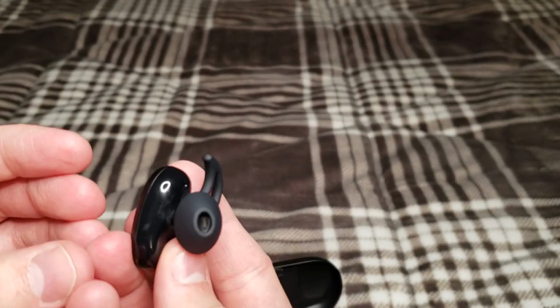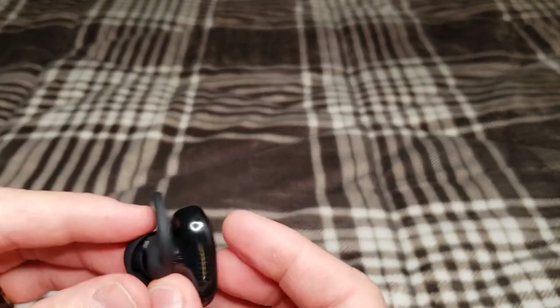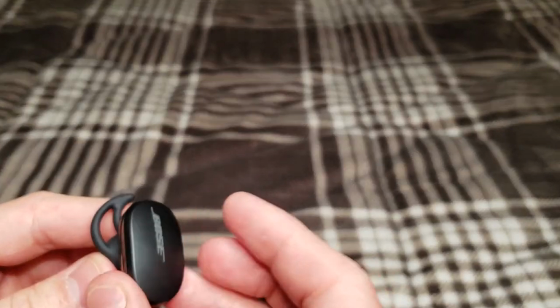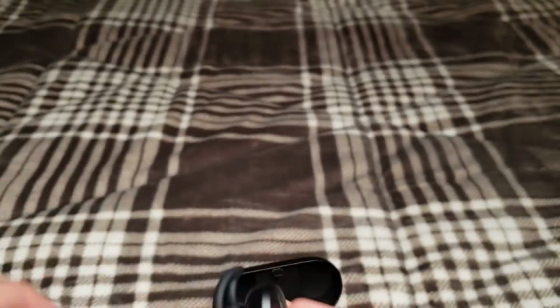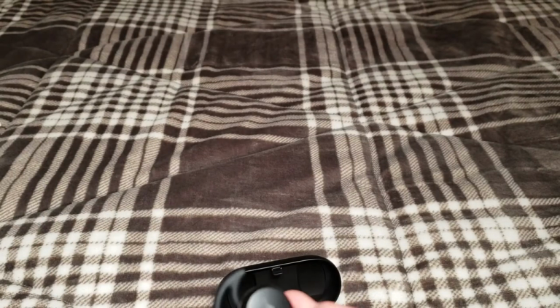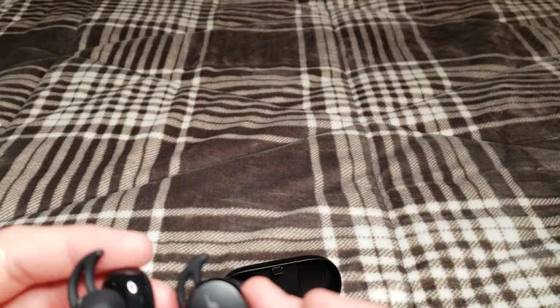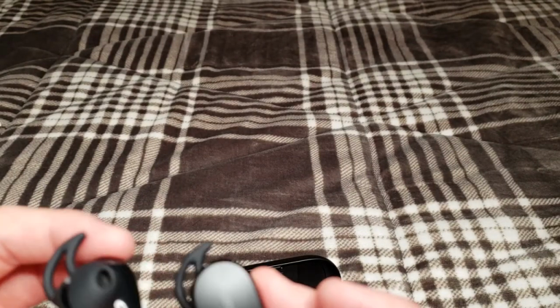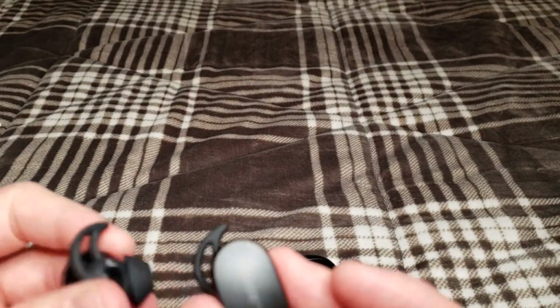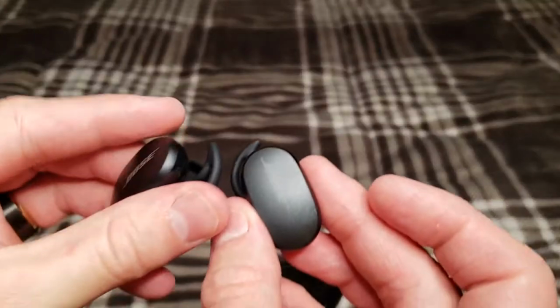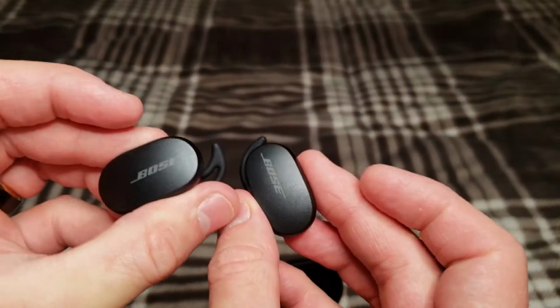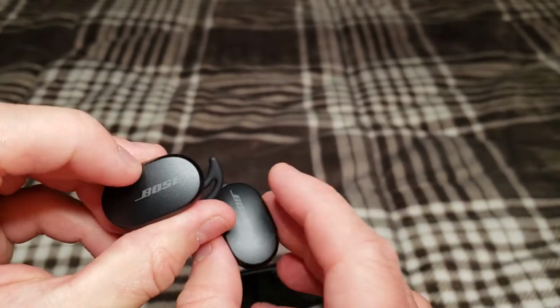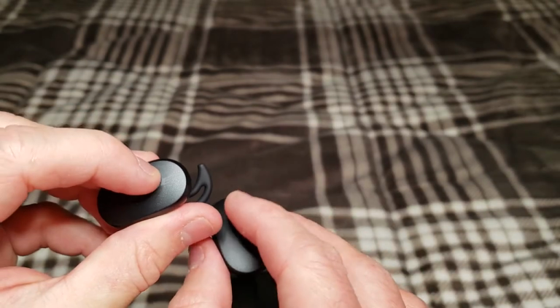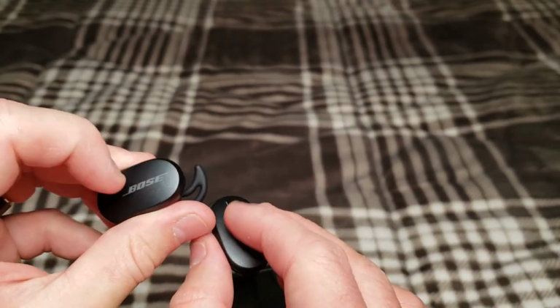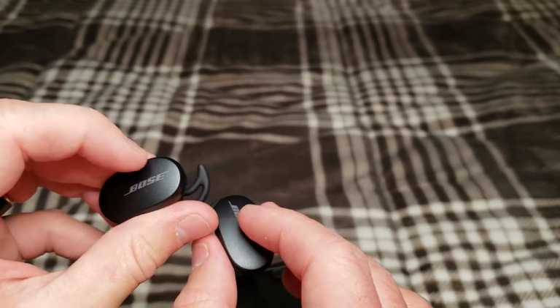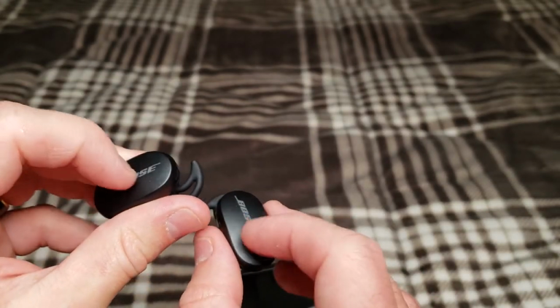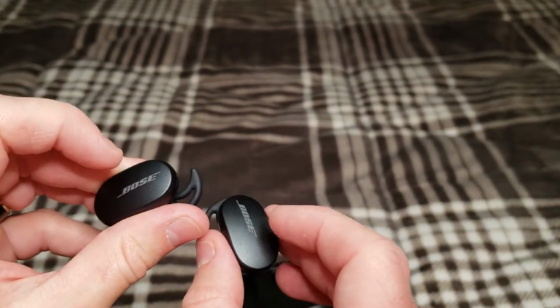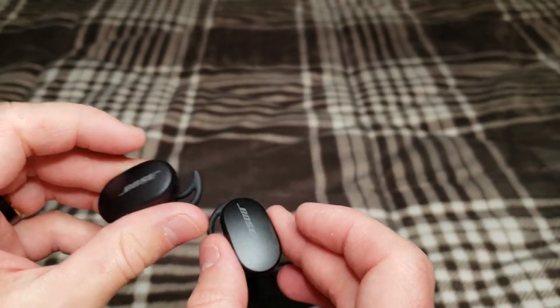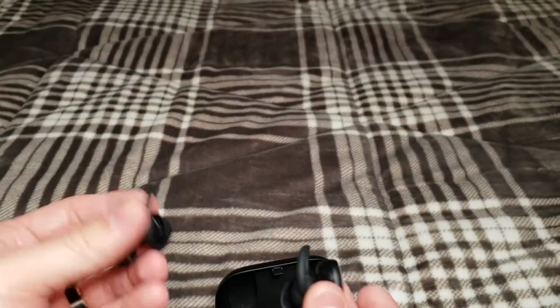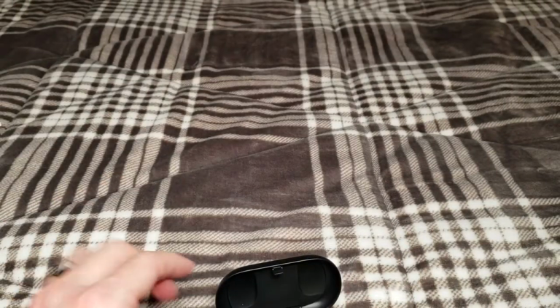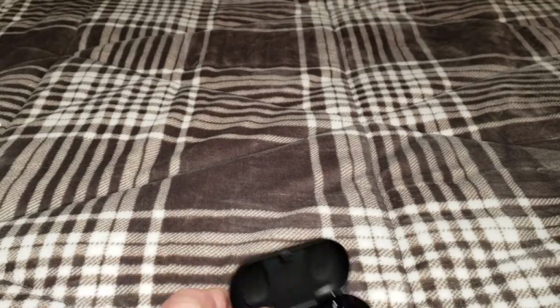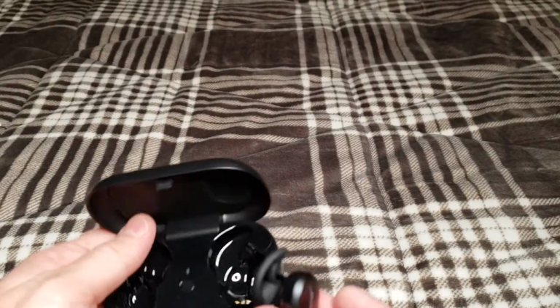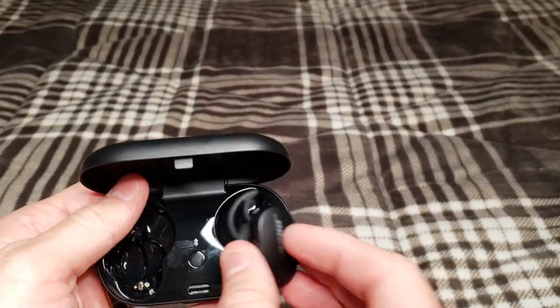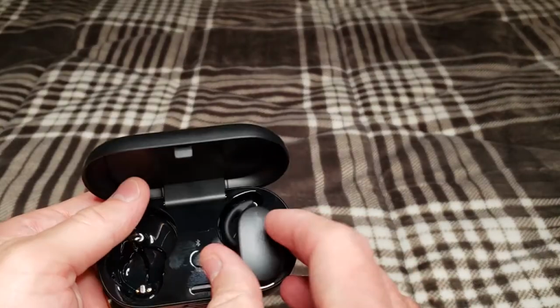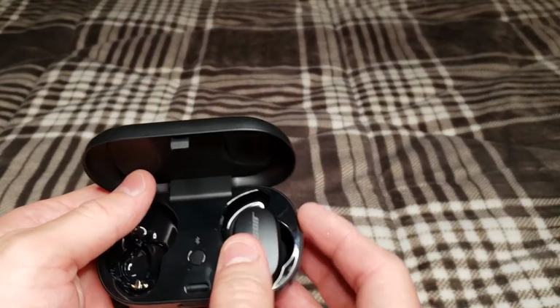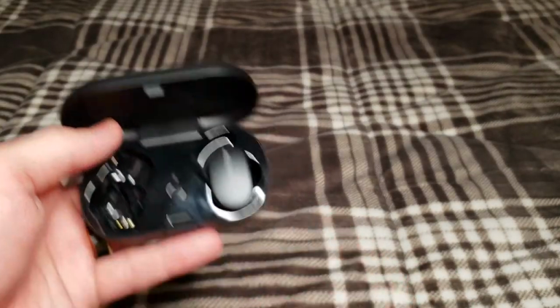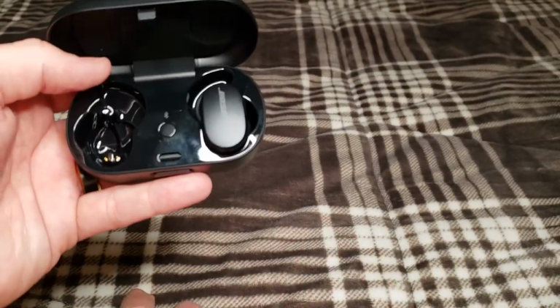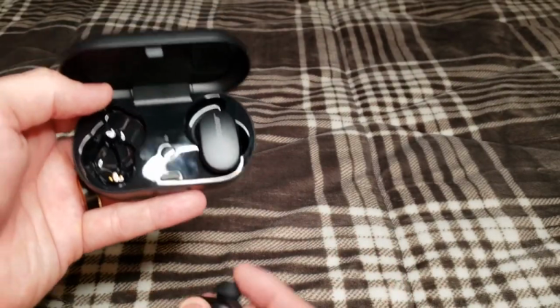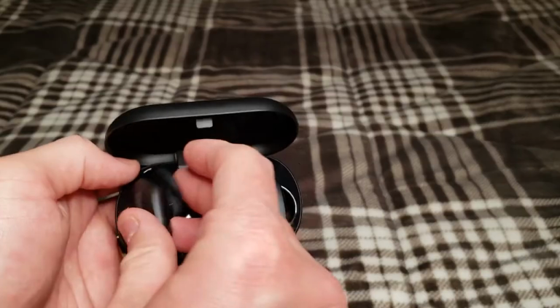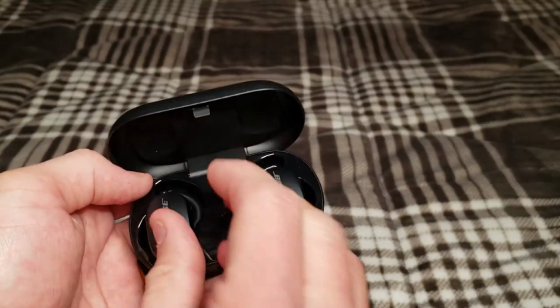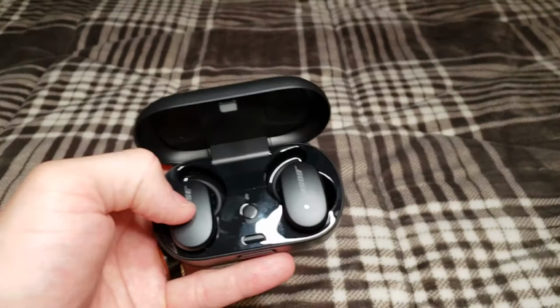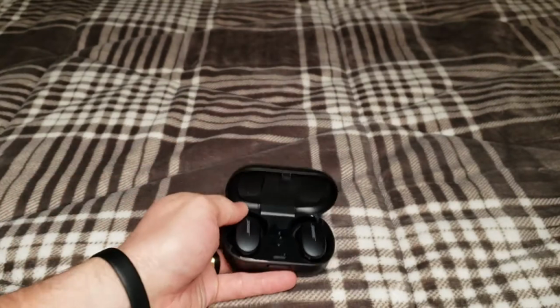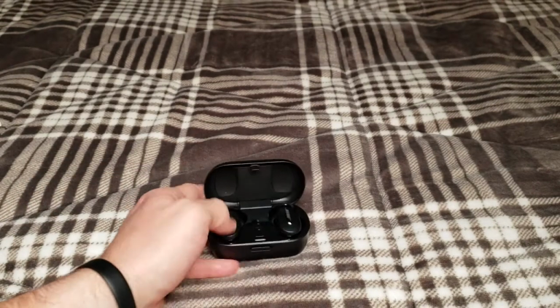Both of these earbuds have capacitive touch, so you can just touch pretty much anywhere on the Bose logo or surrounding area and that will activate various functions. I'll go ahead and throw these in the case and give you a quick rundown of general specs for the product itself.